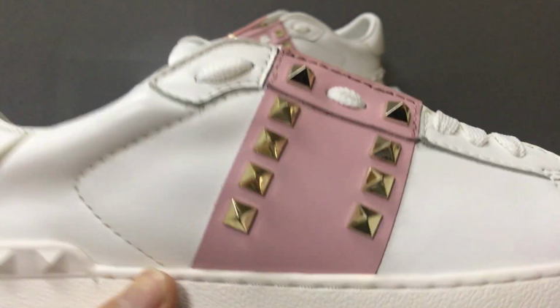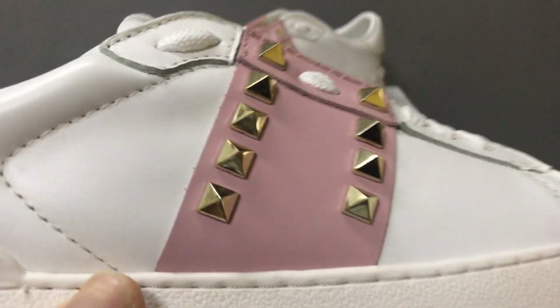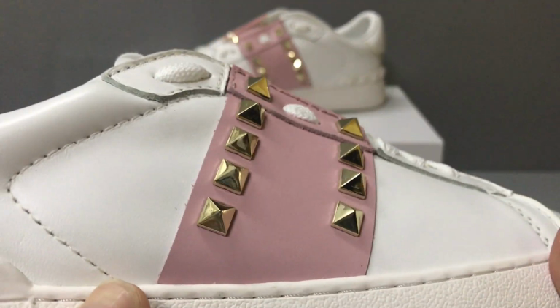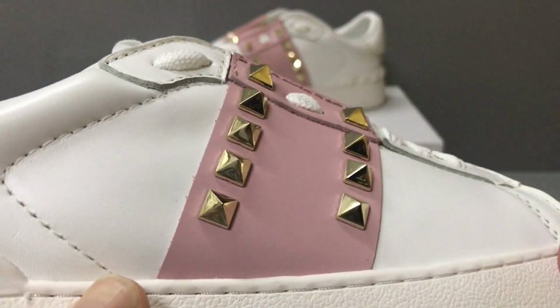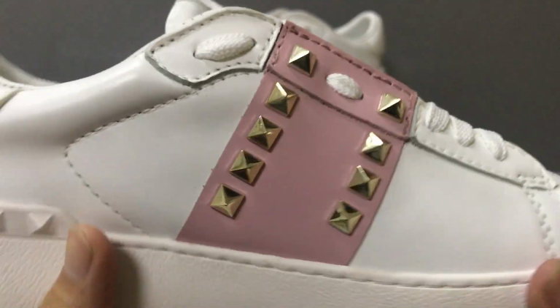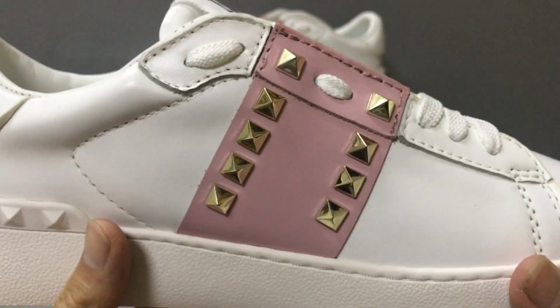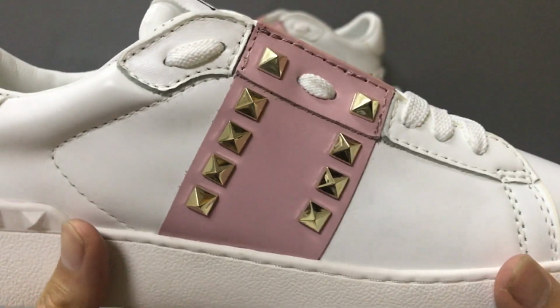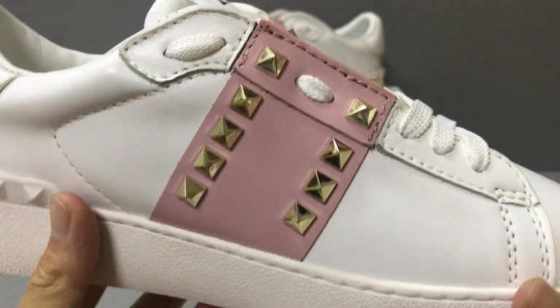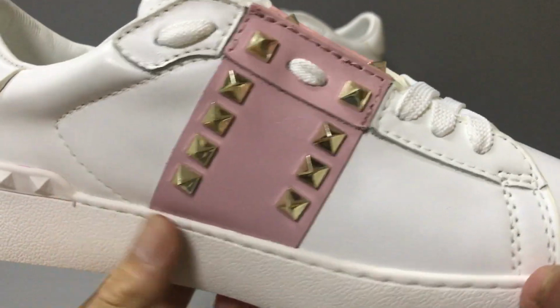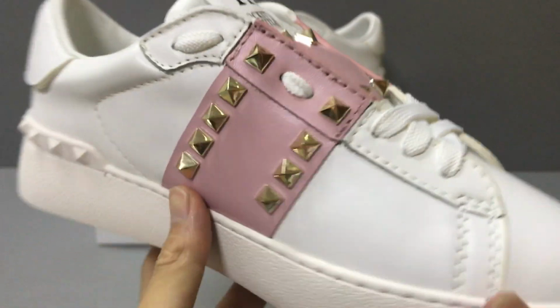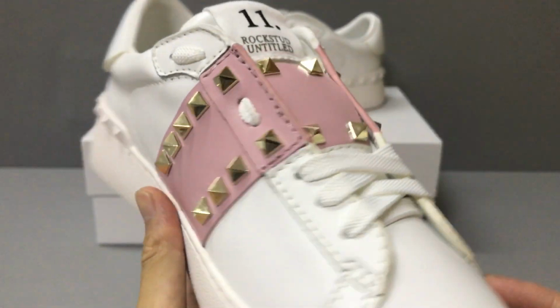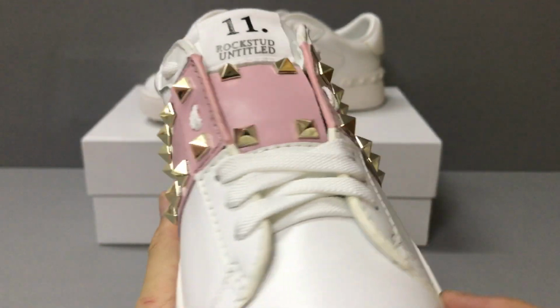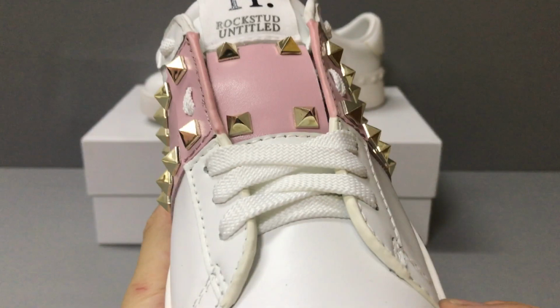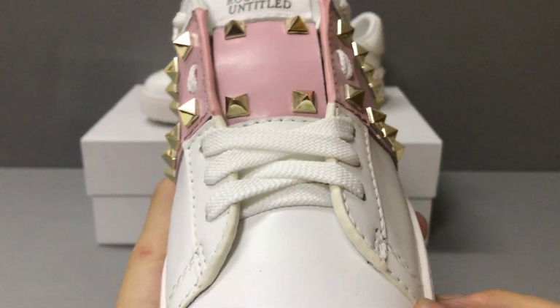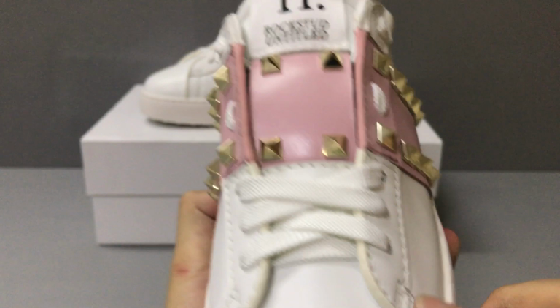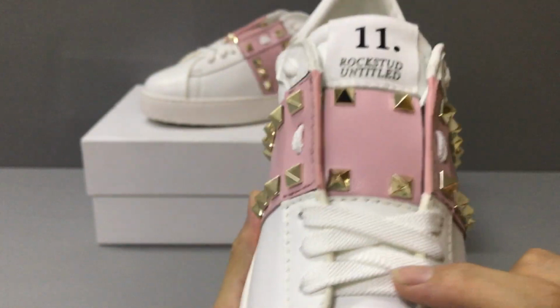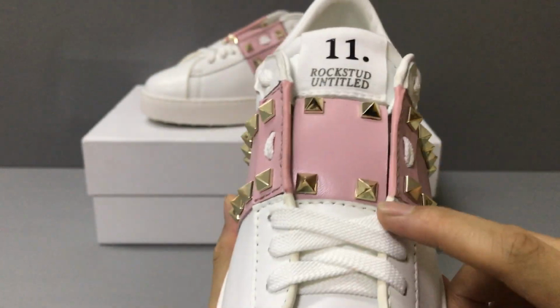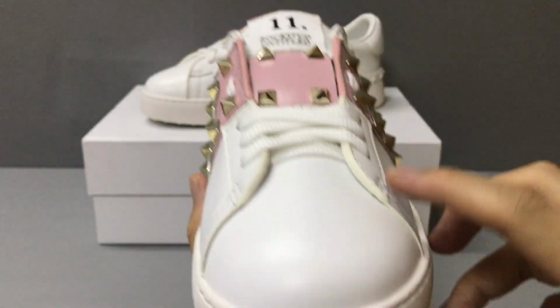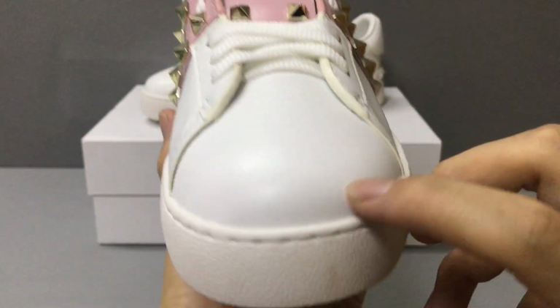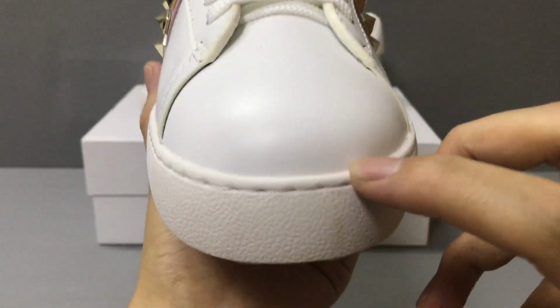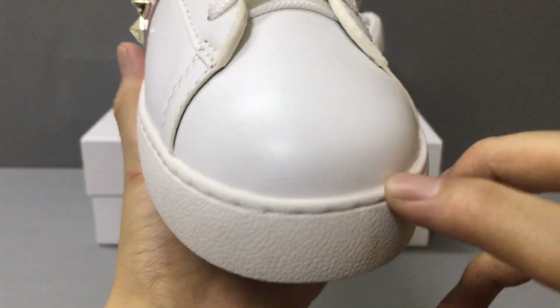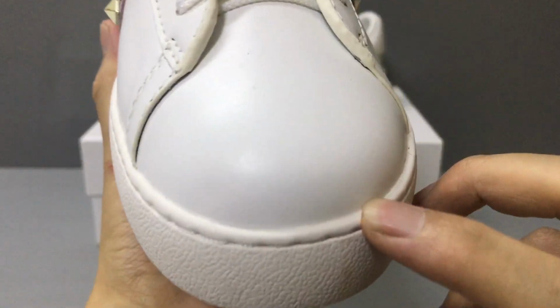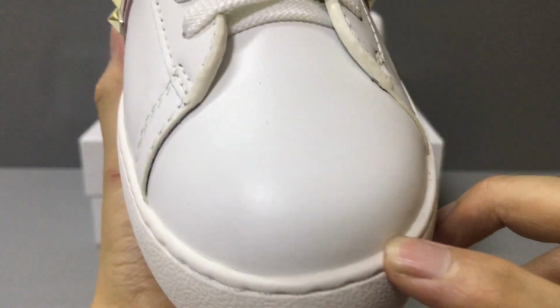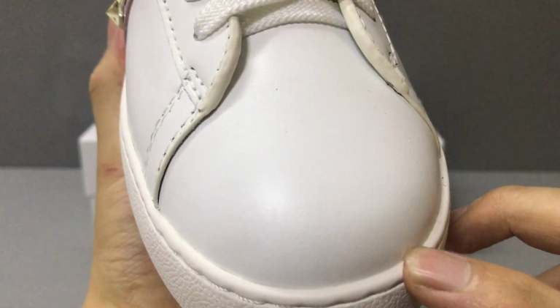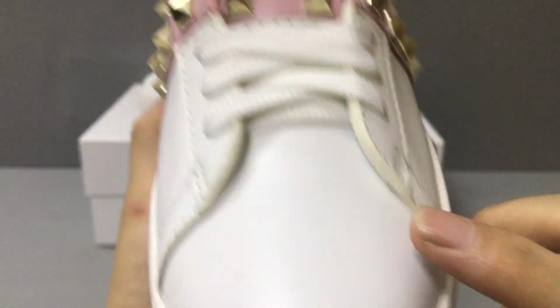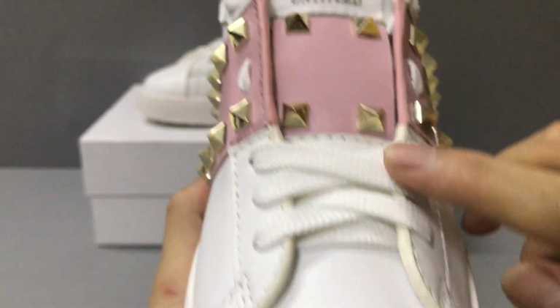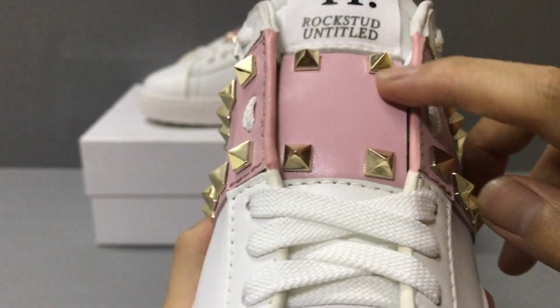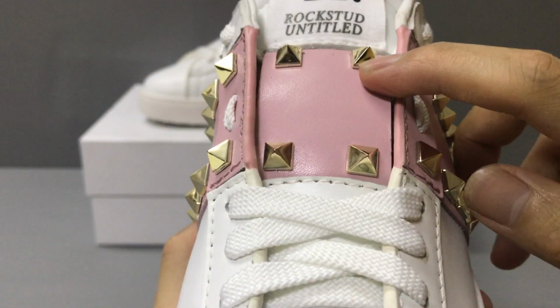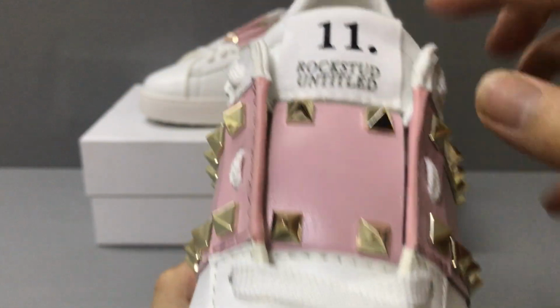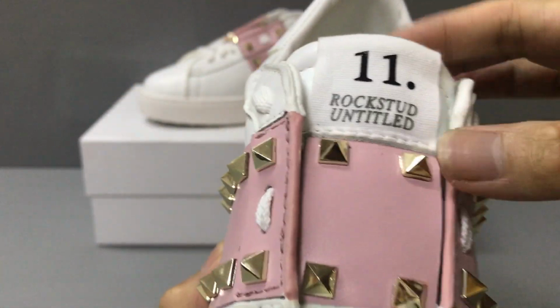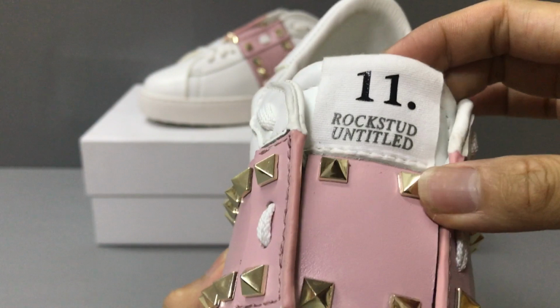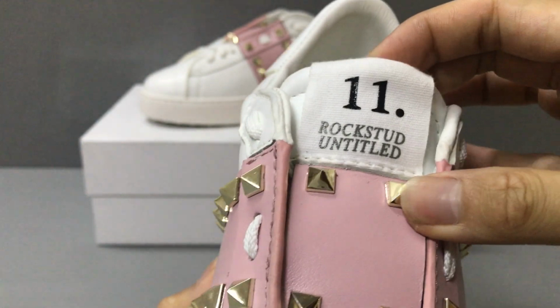Now you can see the golden spikes. This is a women's sneaker. And the shoe top. Now you can see the laces and the shoe tone.